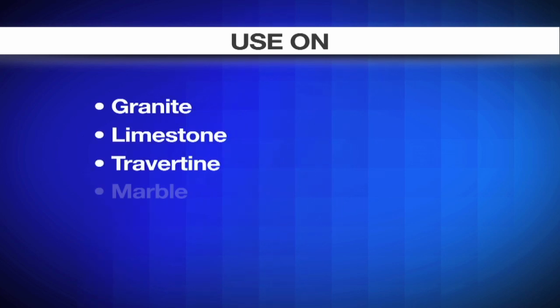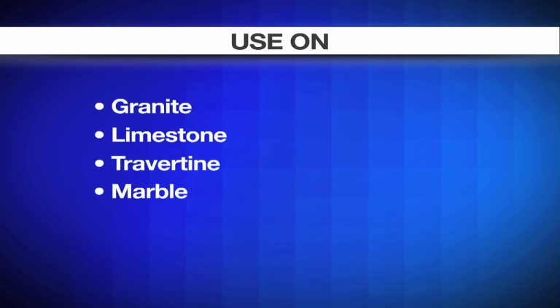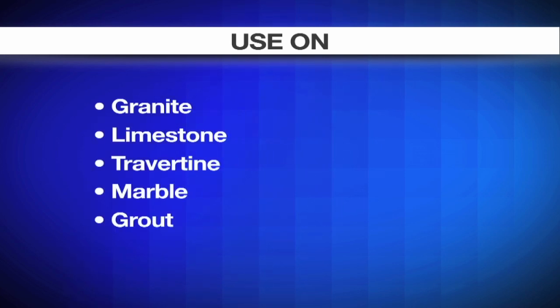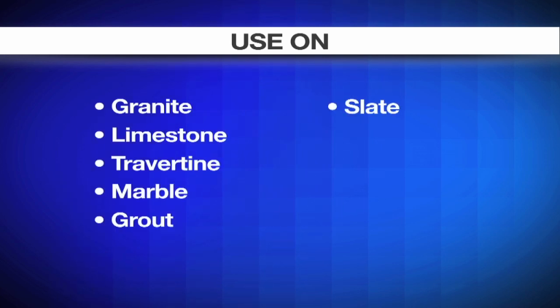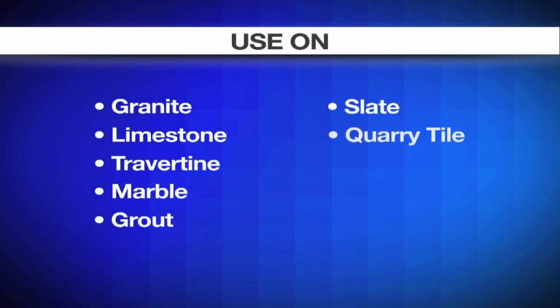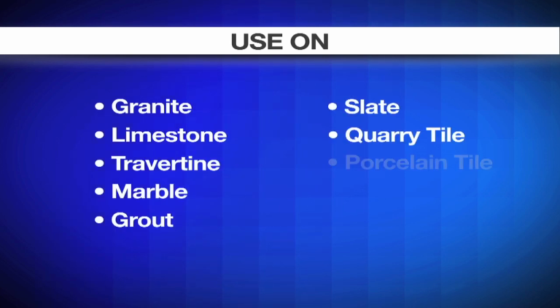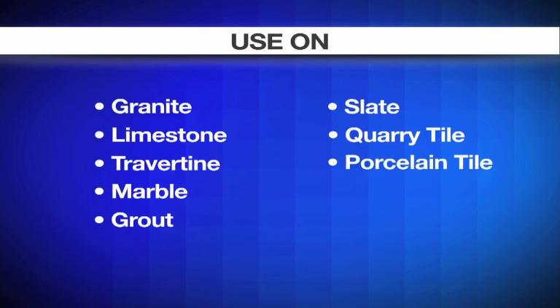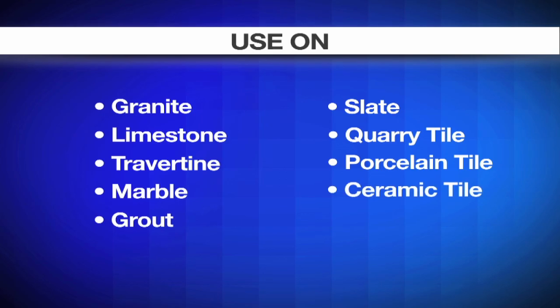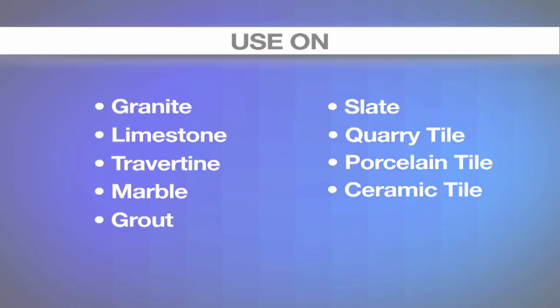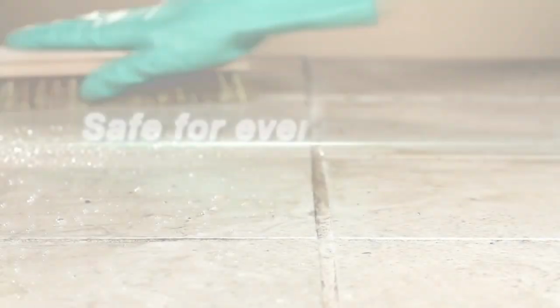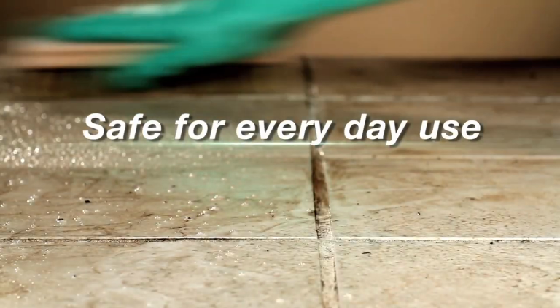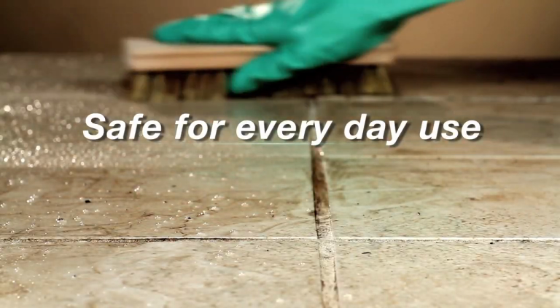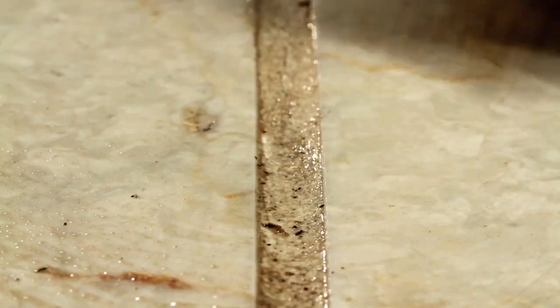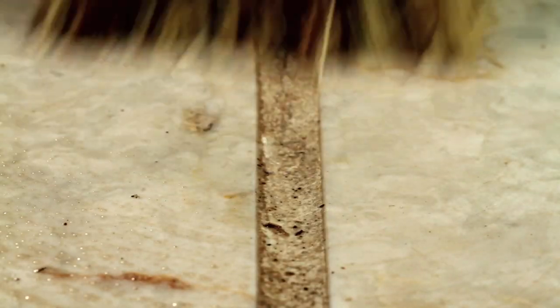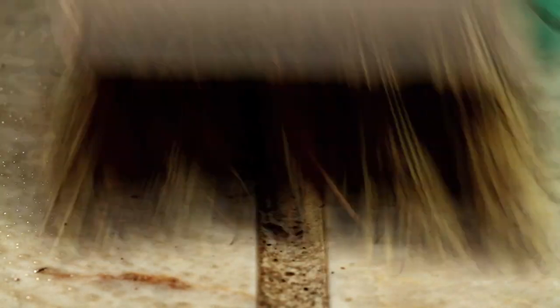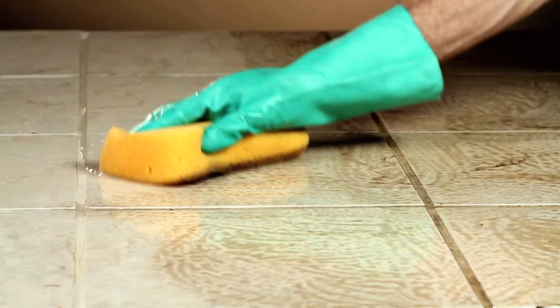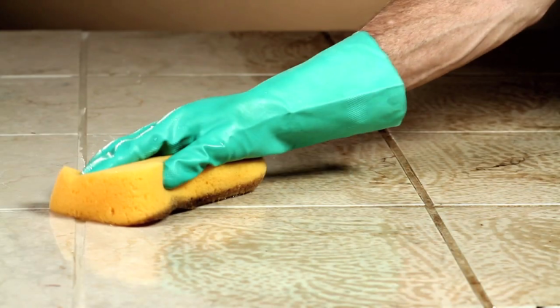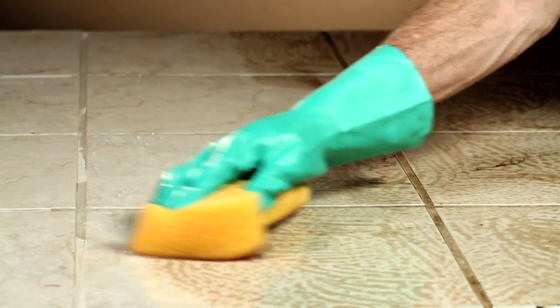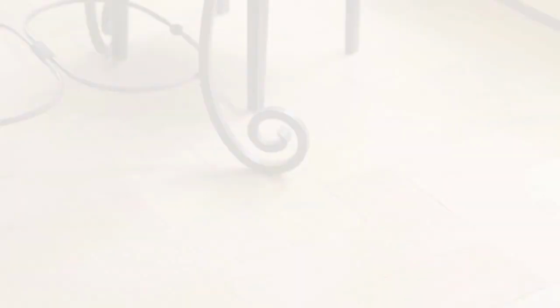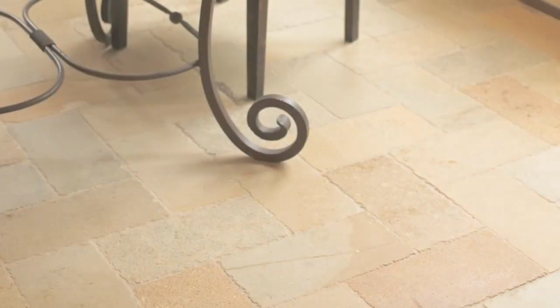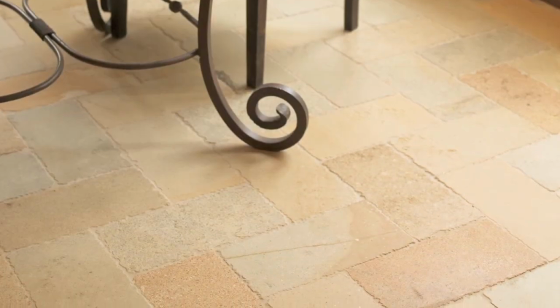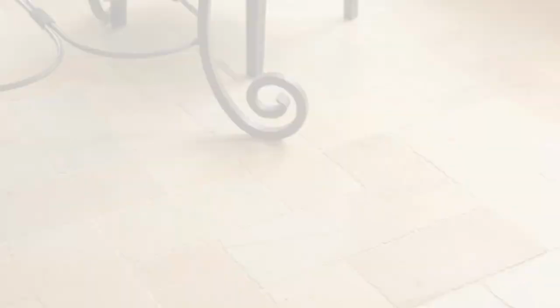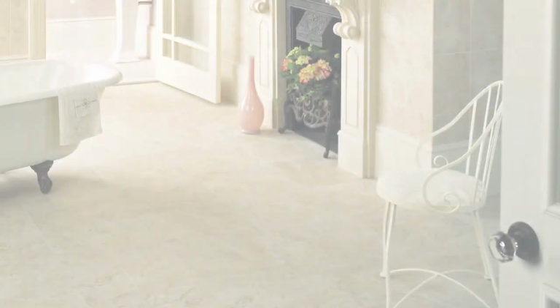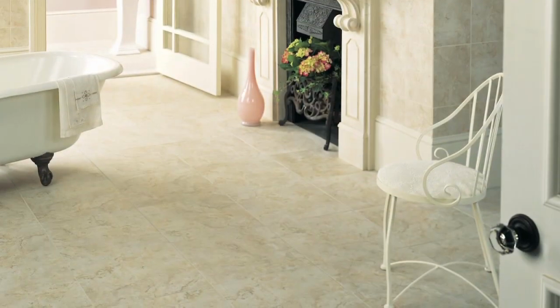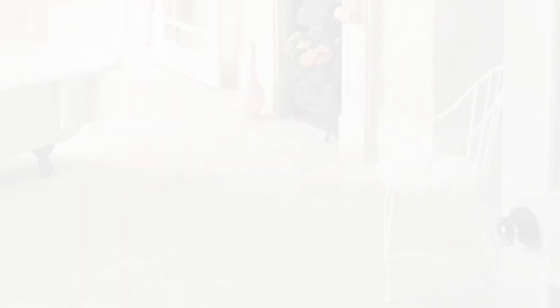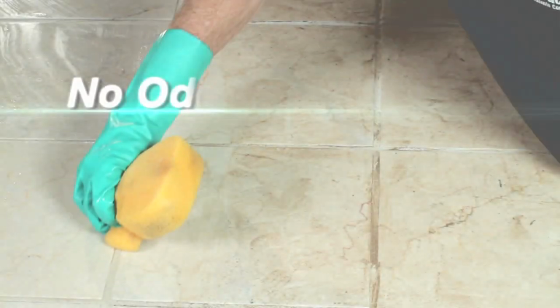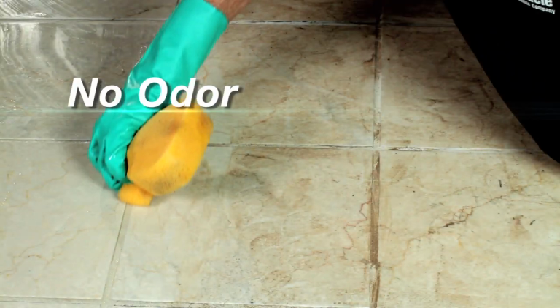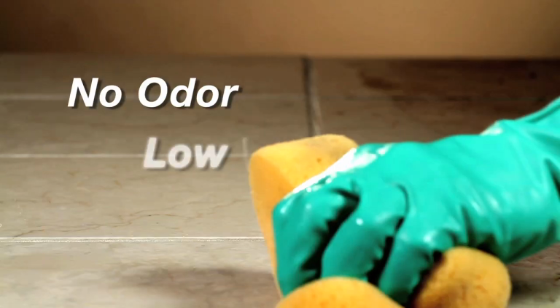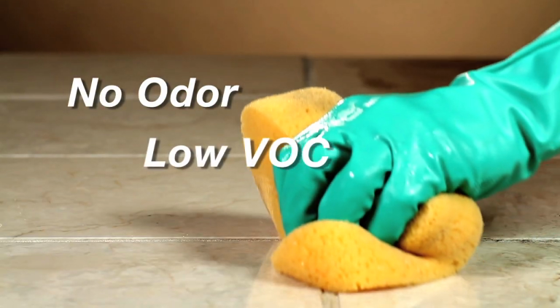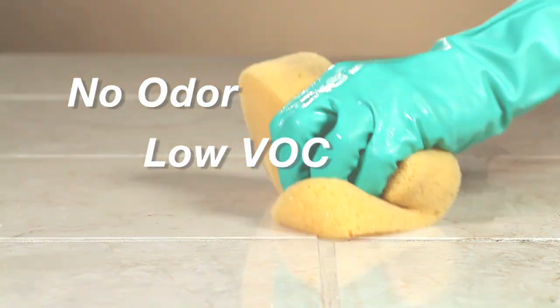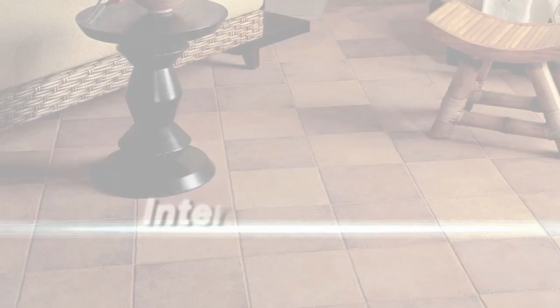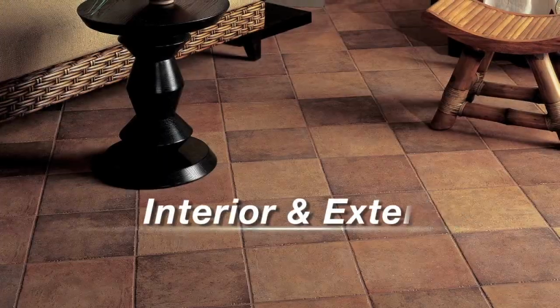Marble, grout, slate, quarry, porcelain, and ceramic tile. This all-purpose cleaner is strong enough for tough jobs but is gentle enough for regular use in your home. It has no odor, a low VOC, and is appropriate for both interior and exterior applications.